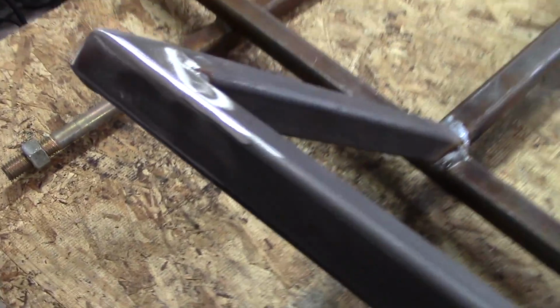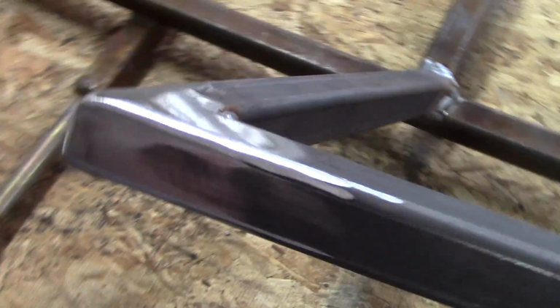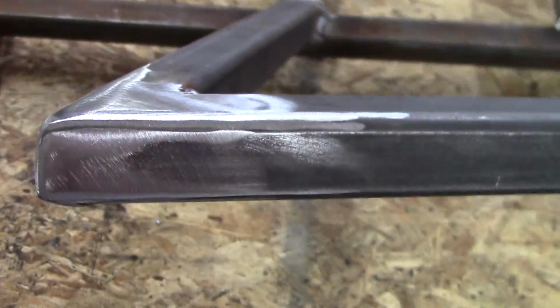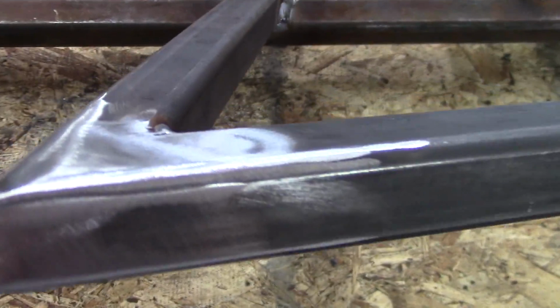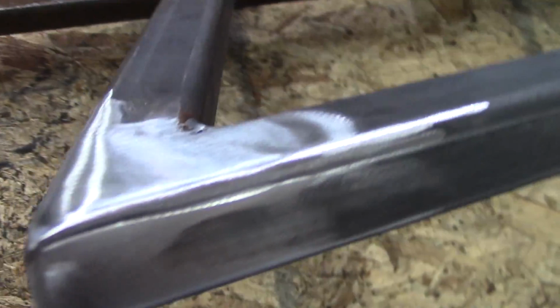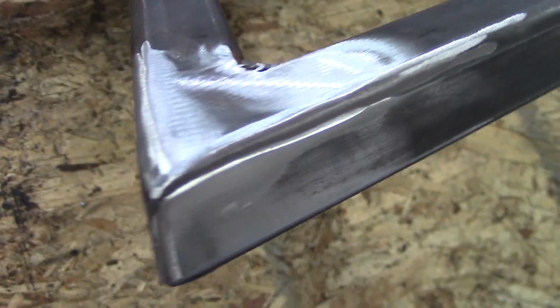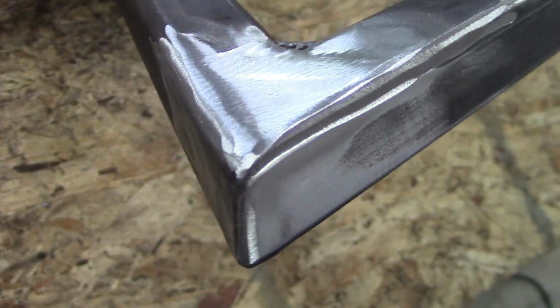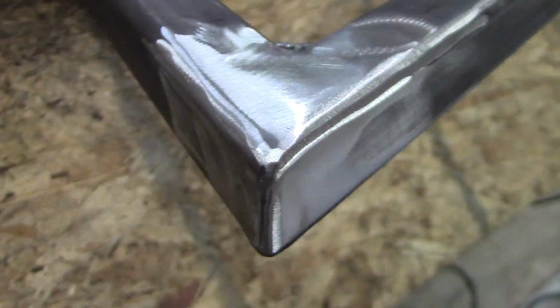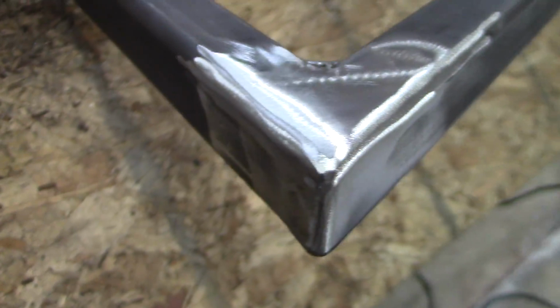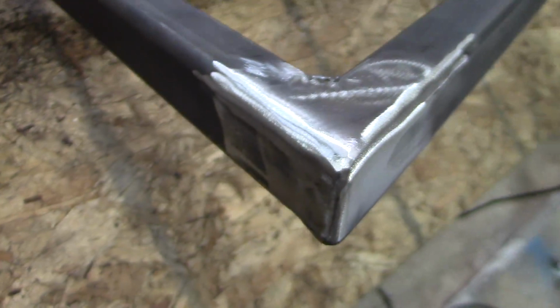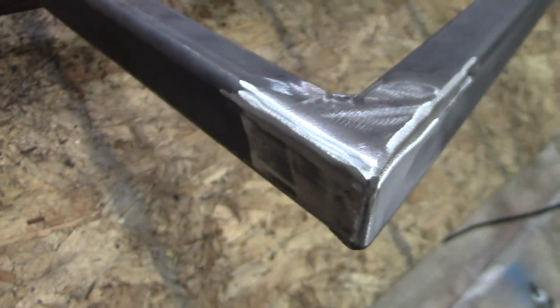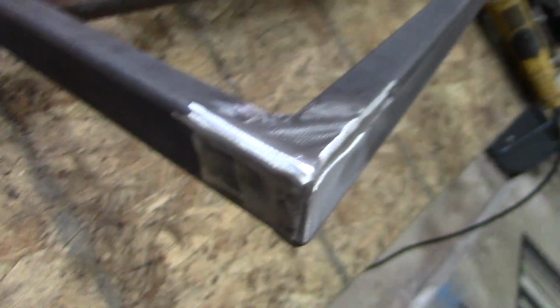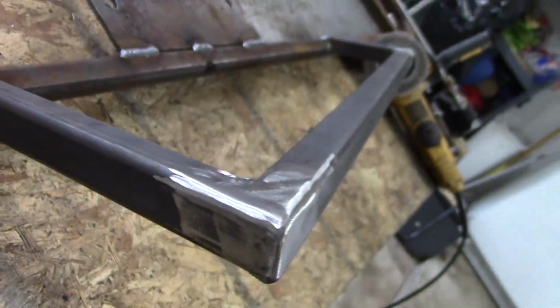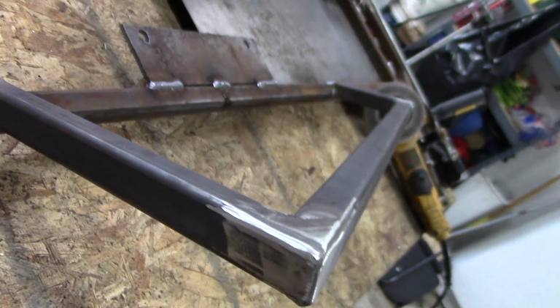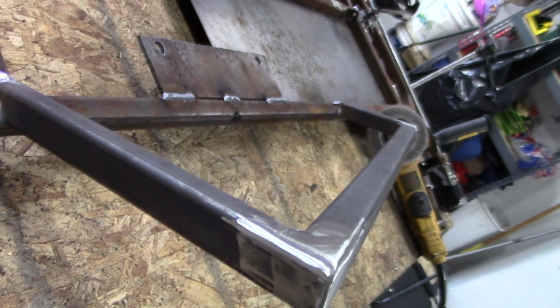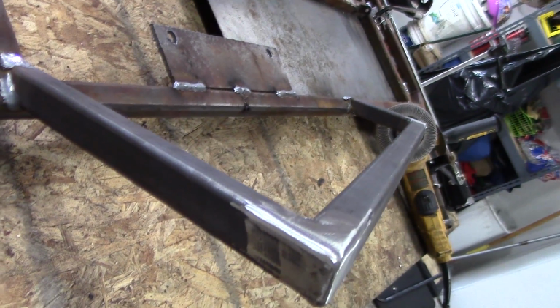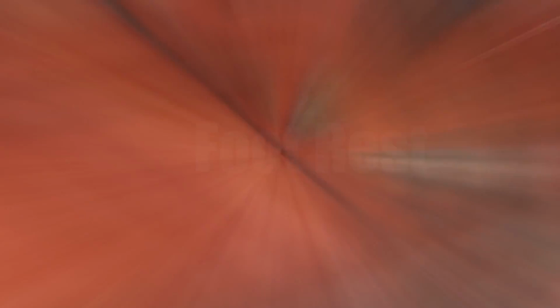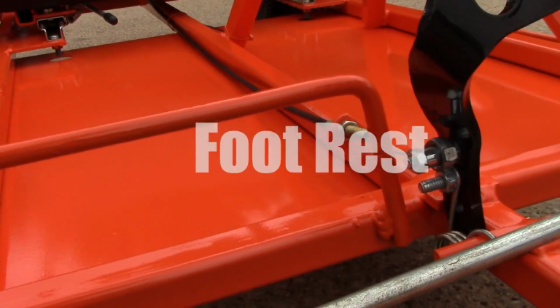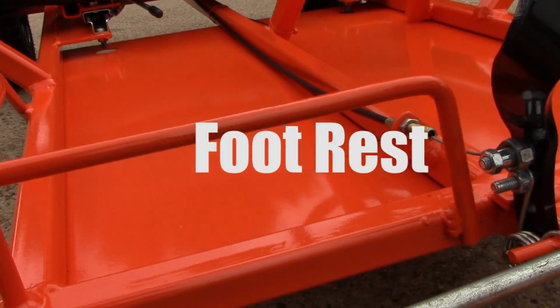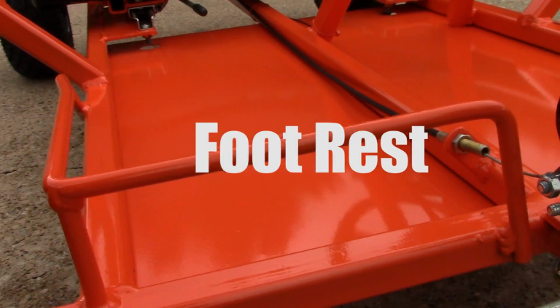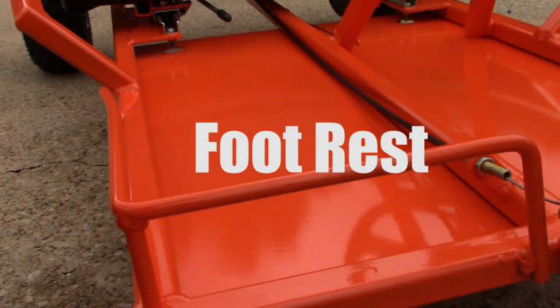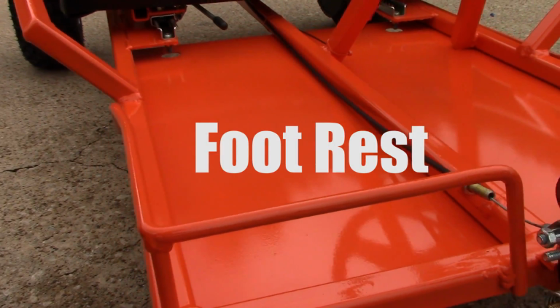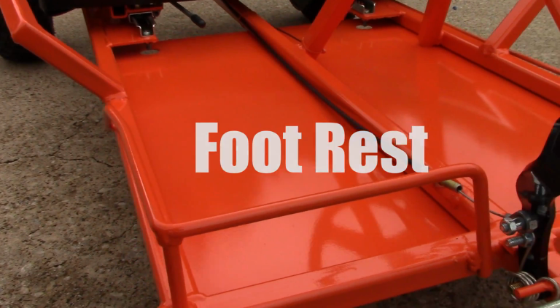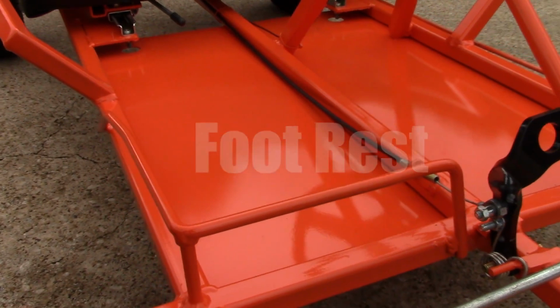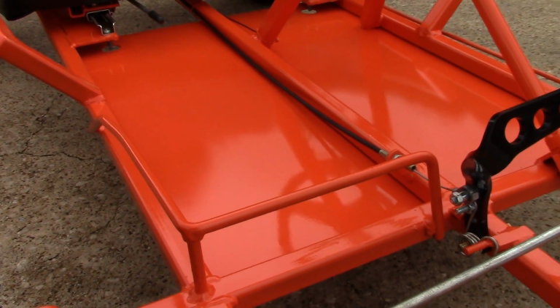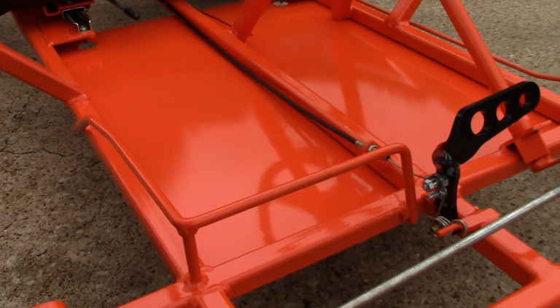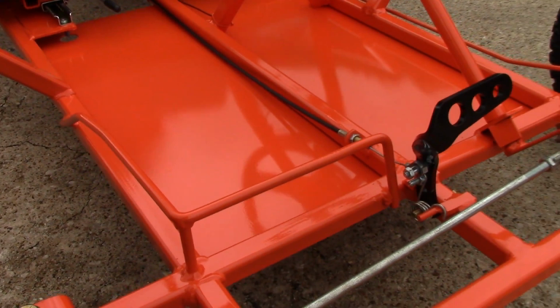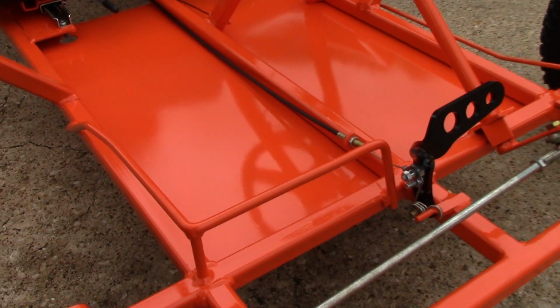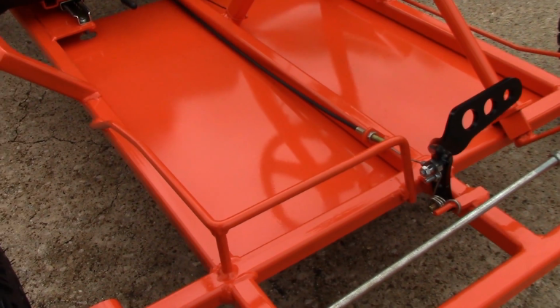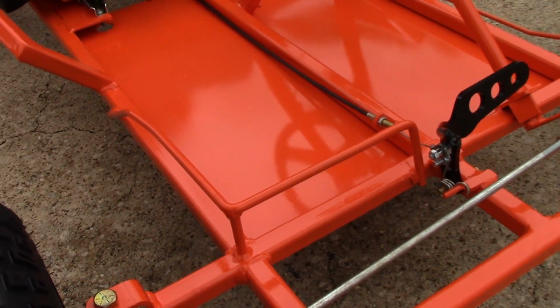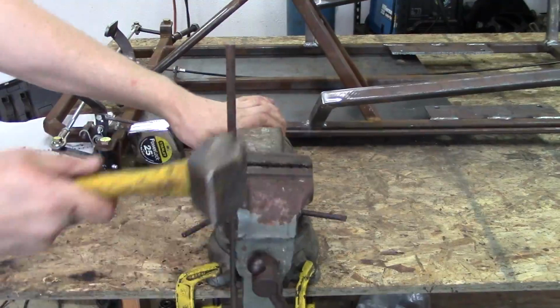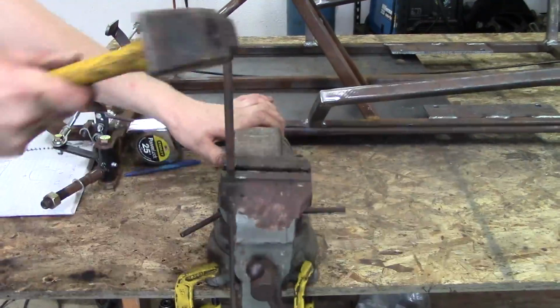There it all is, polished up. Next is the footrest — that's what the passenger can put his or her feet on.